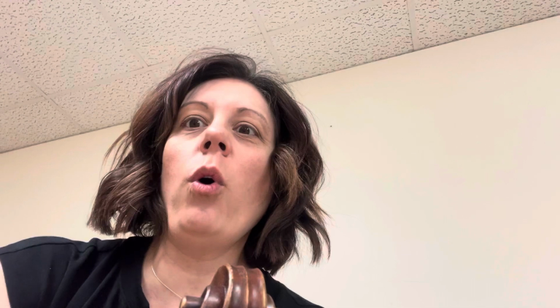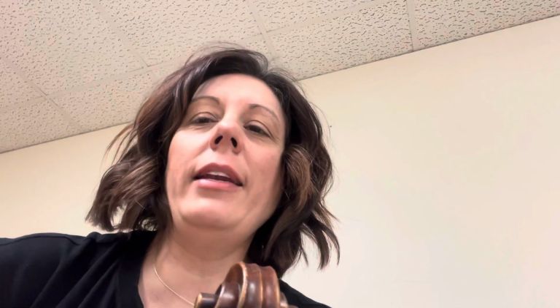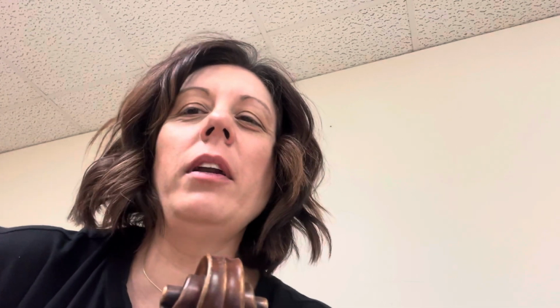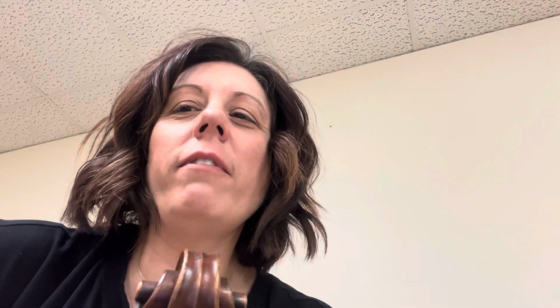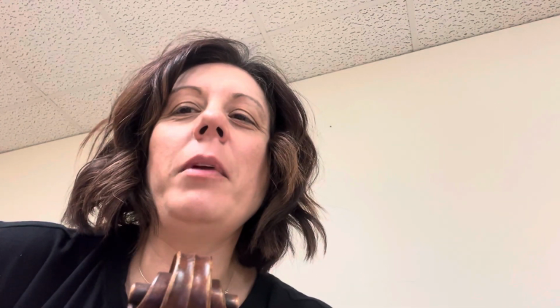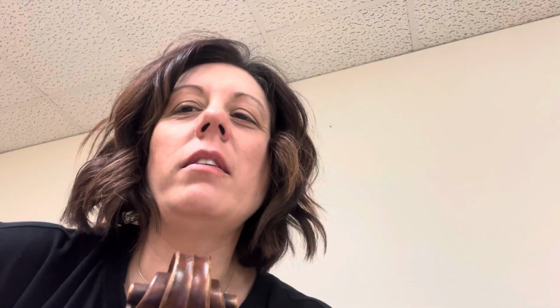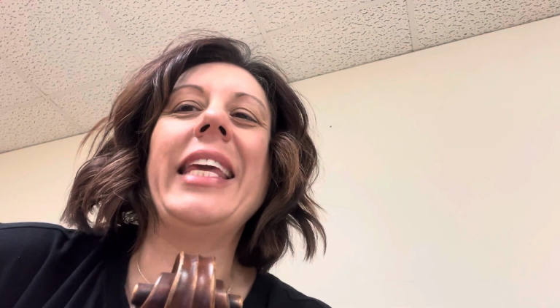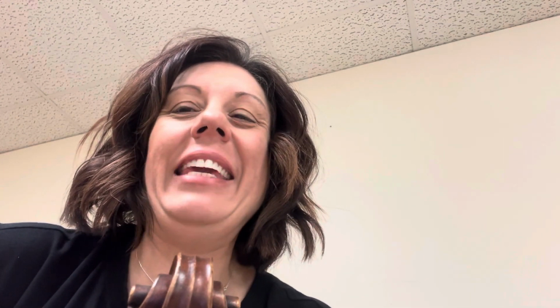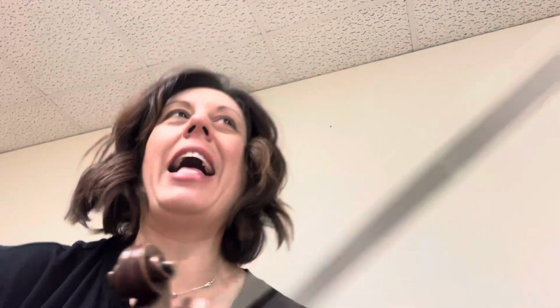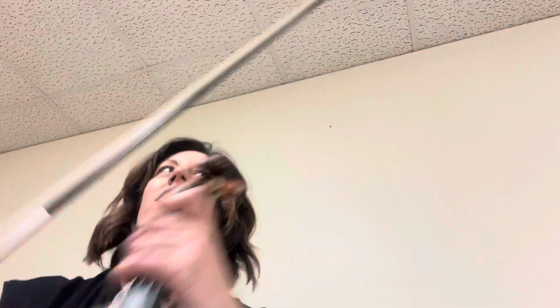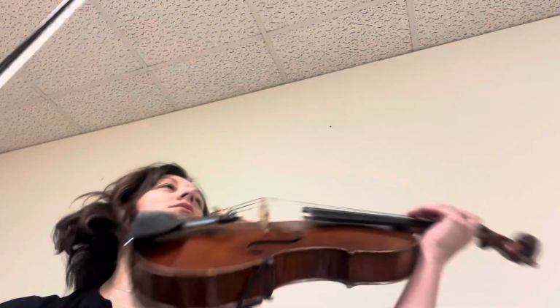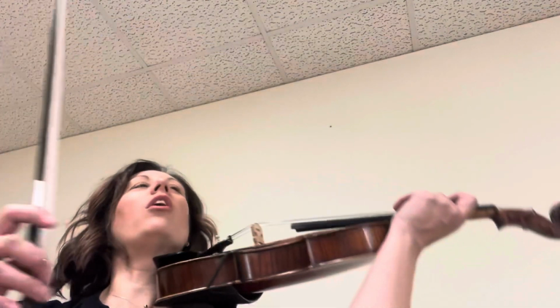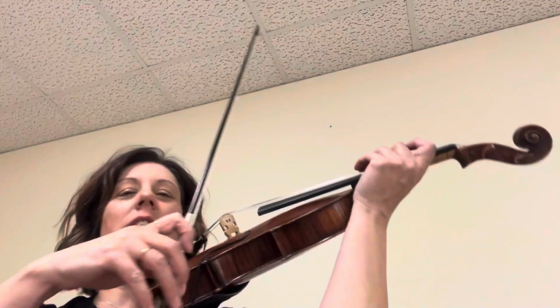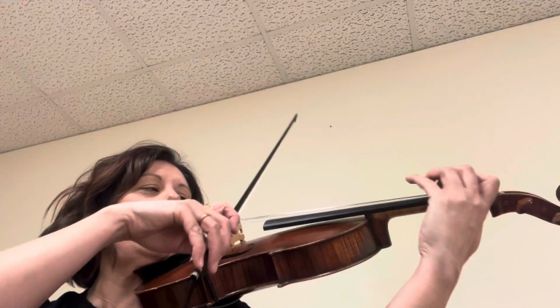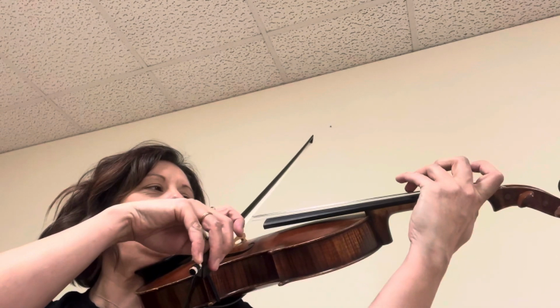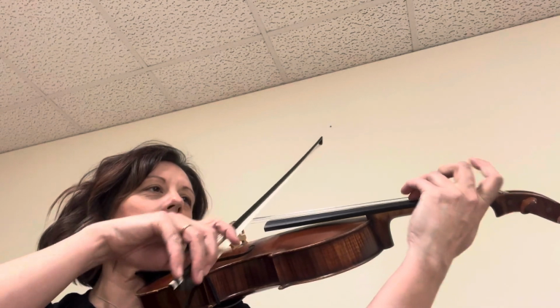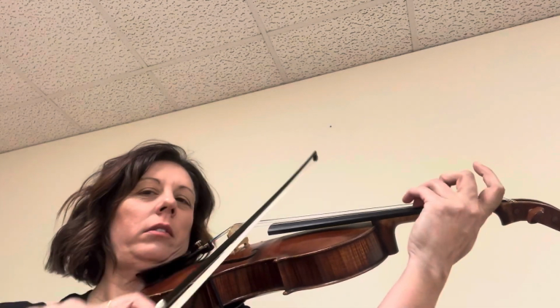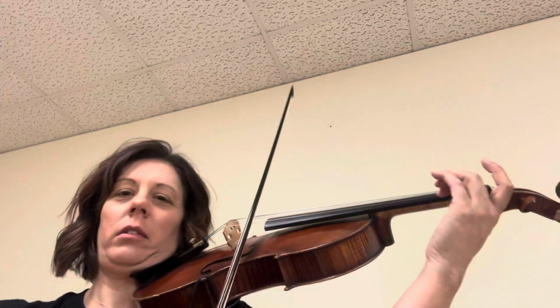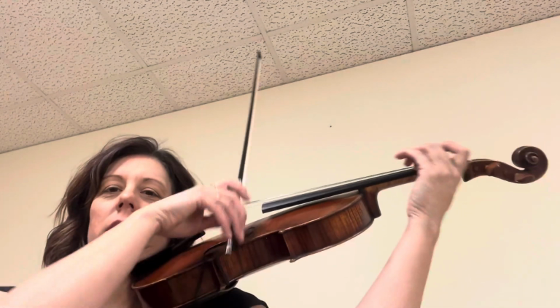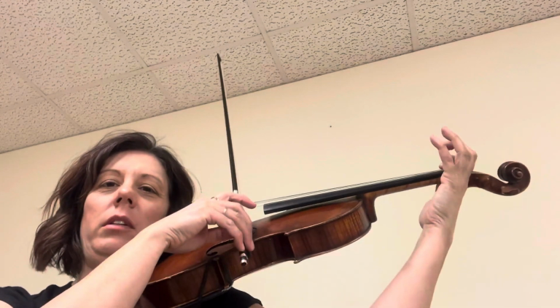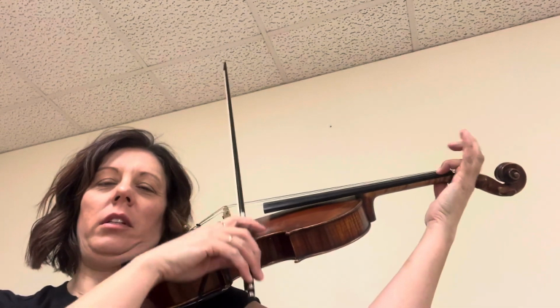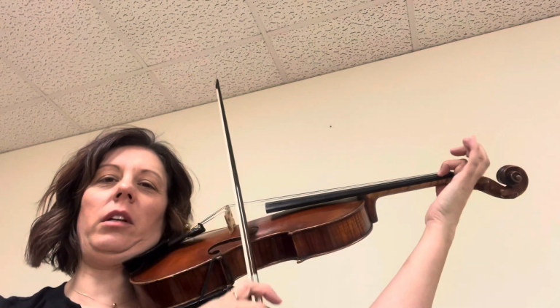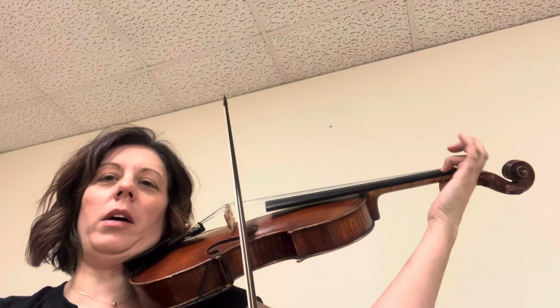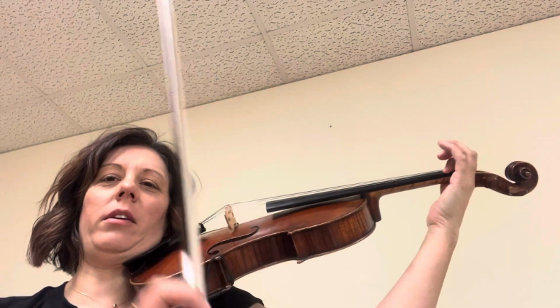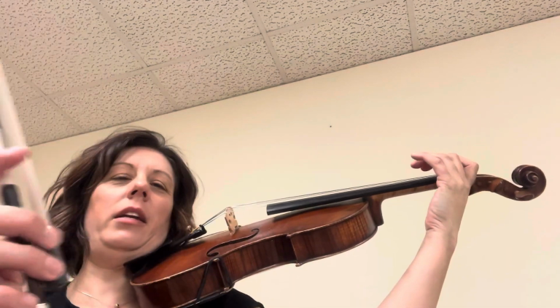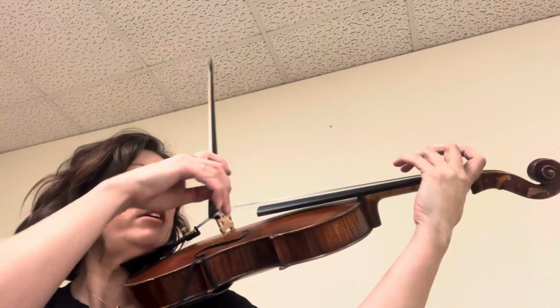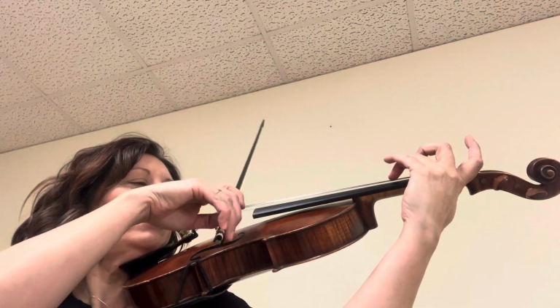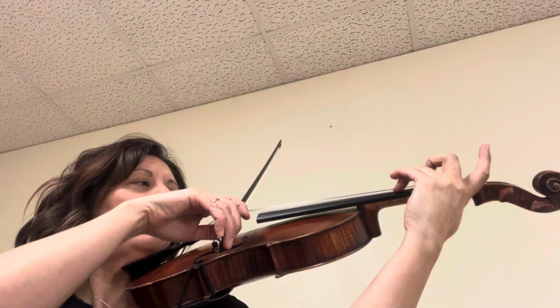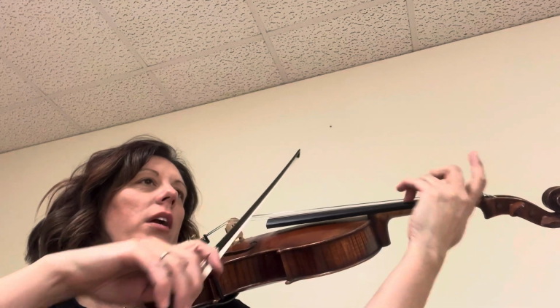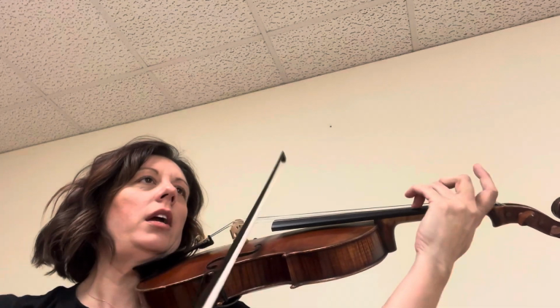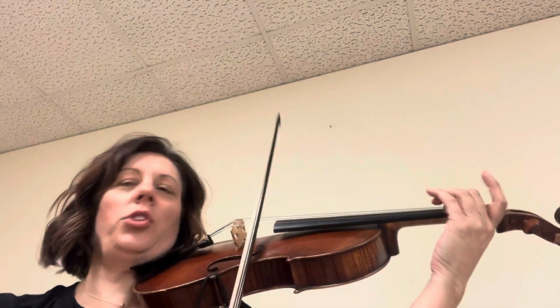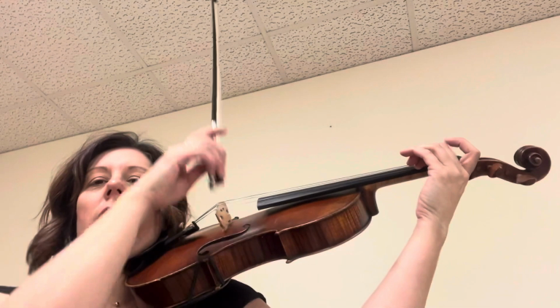Okay, now we're going to do a Gavotte Mignon. This is the E-flat section, so it's the part where you go... low one. Okay, ready? Three, two, lift.